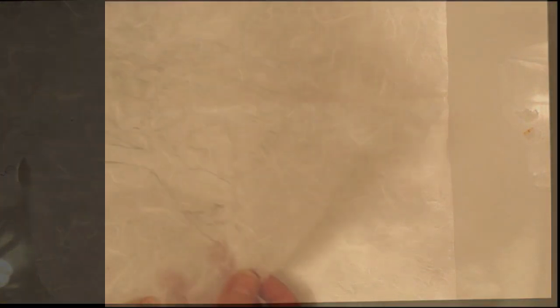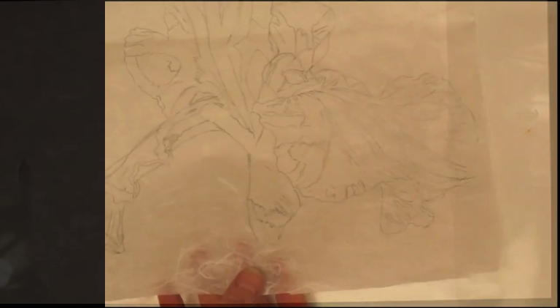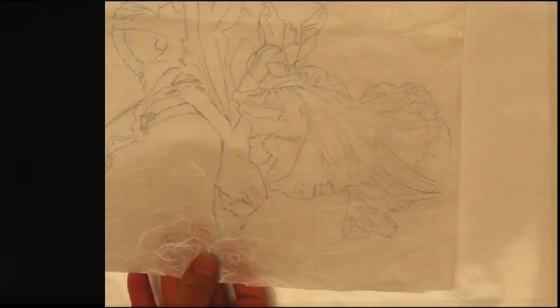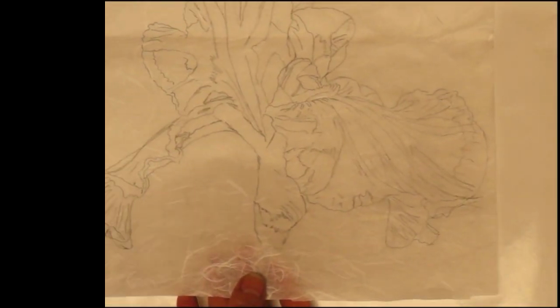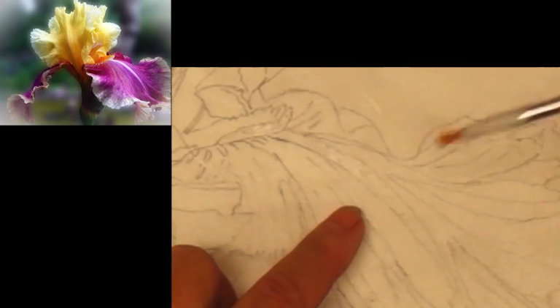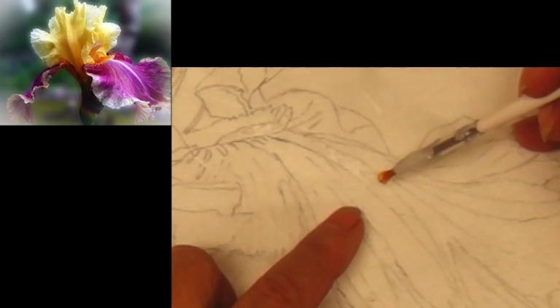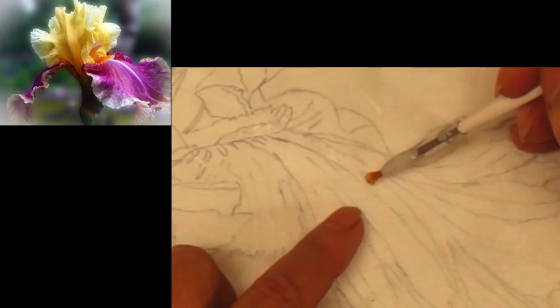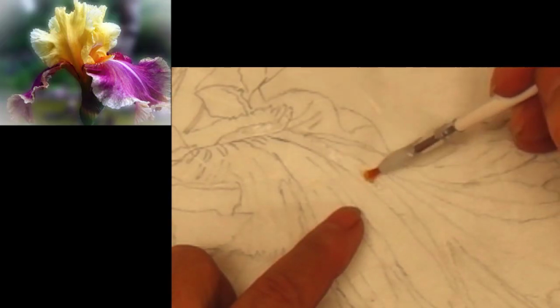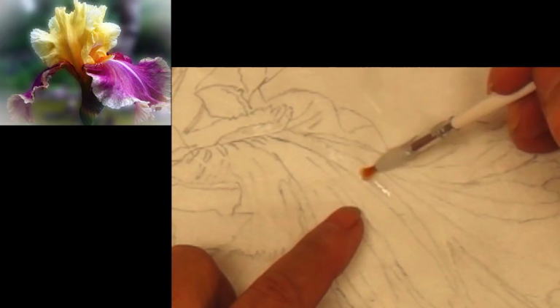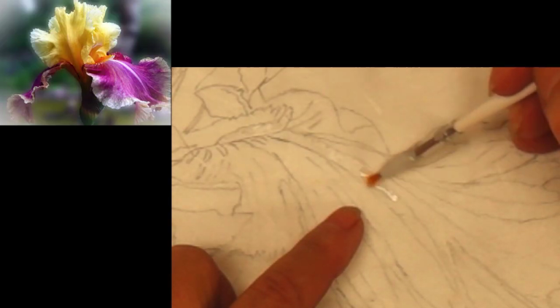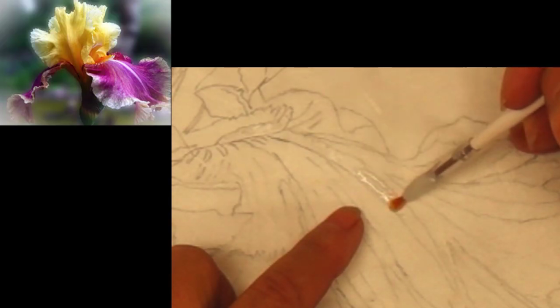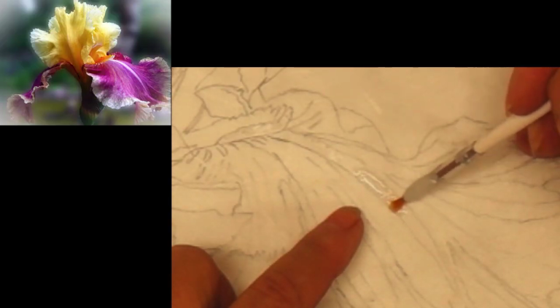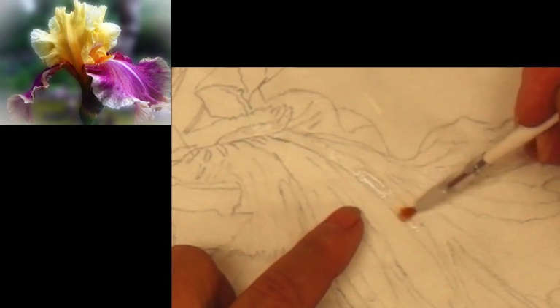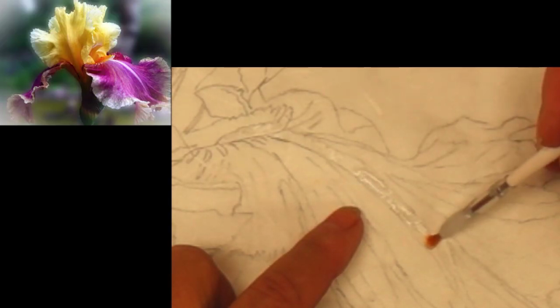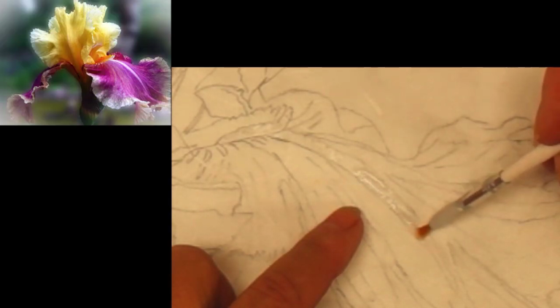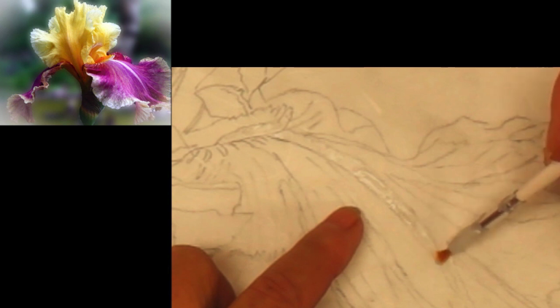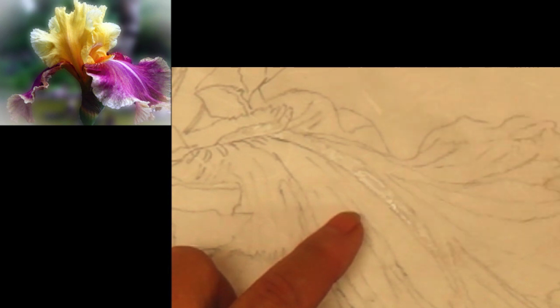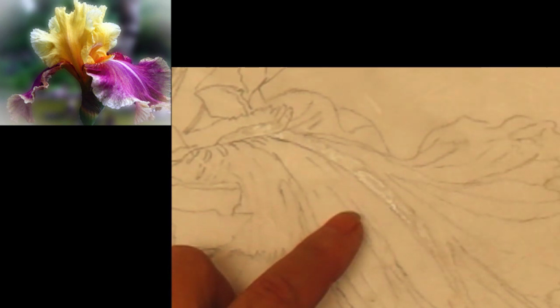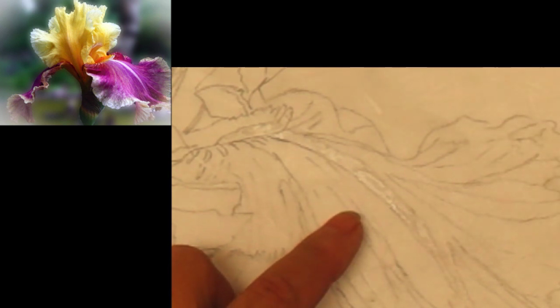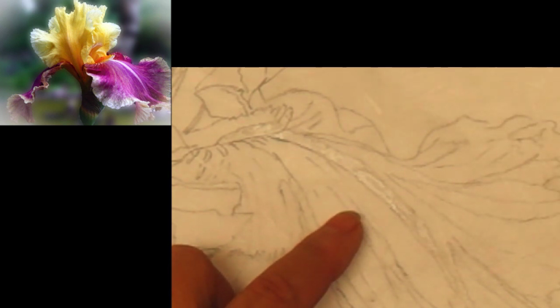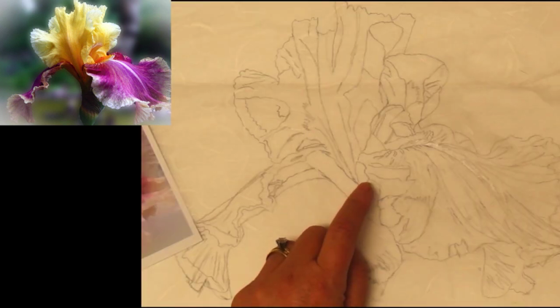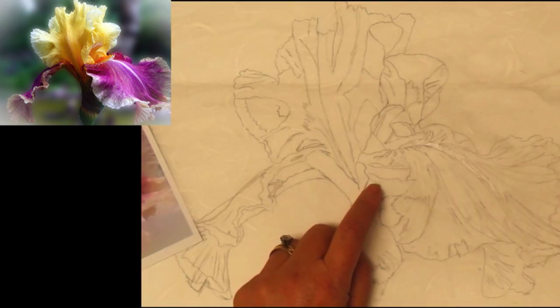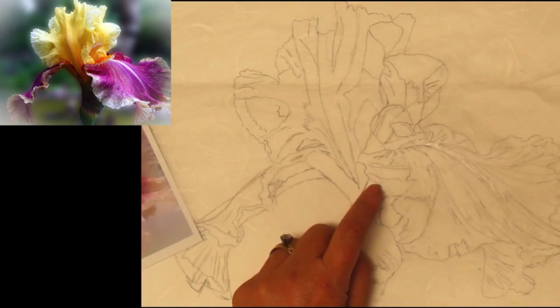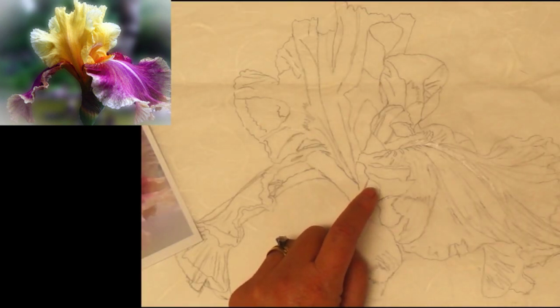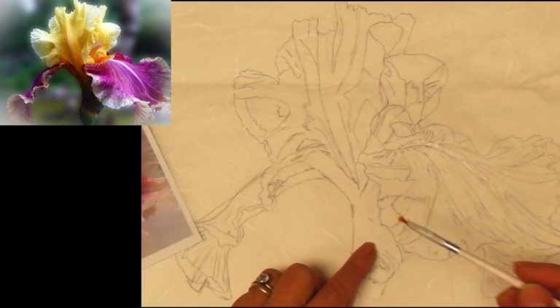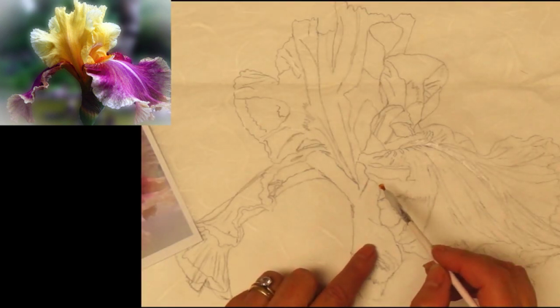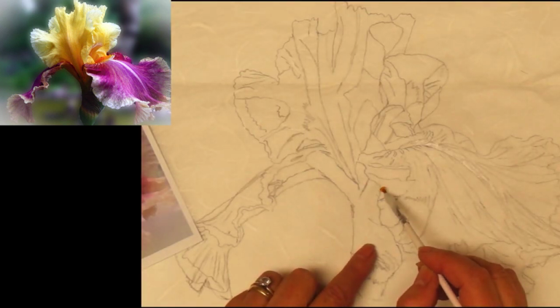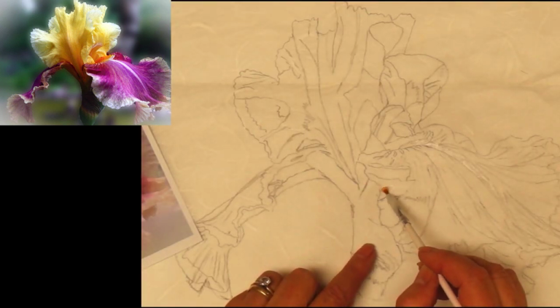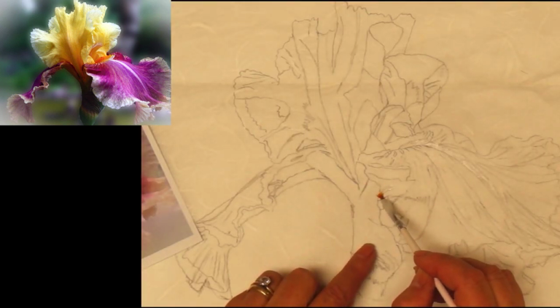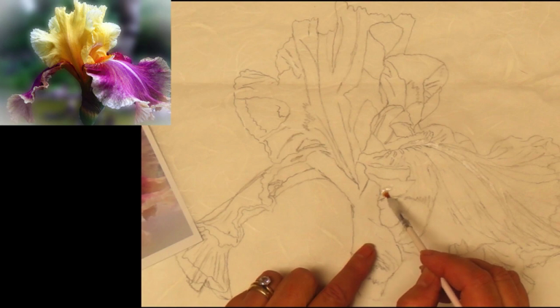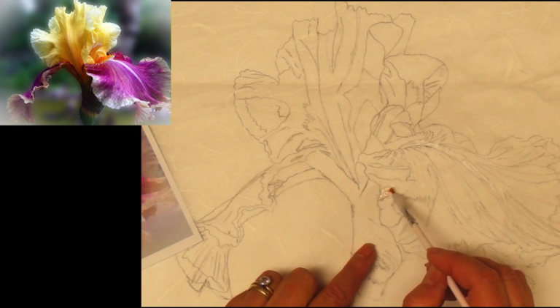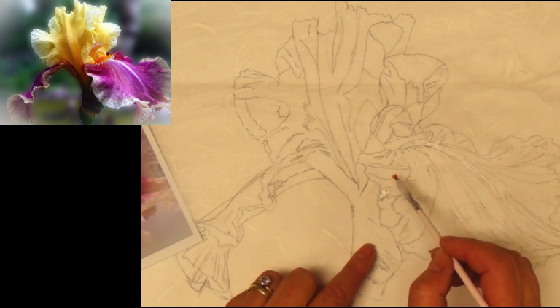We're going to apply wax as a resist to hold all of the white places. So you take your wax and just apply it in those spots that you want to stay white.